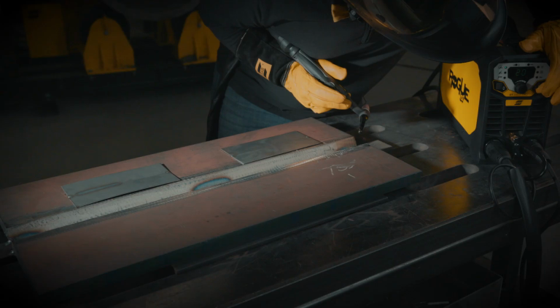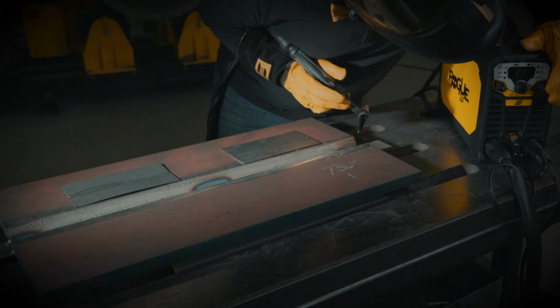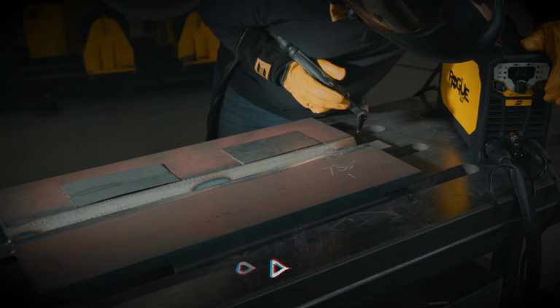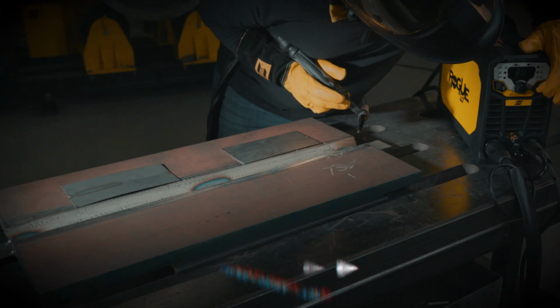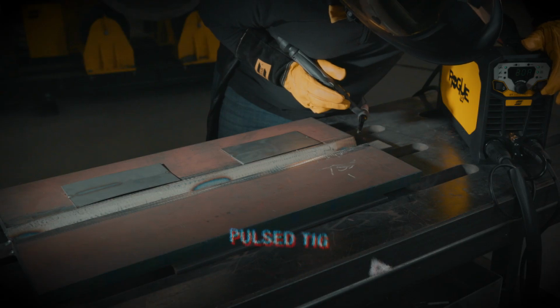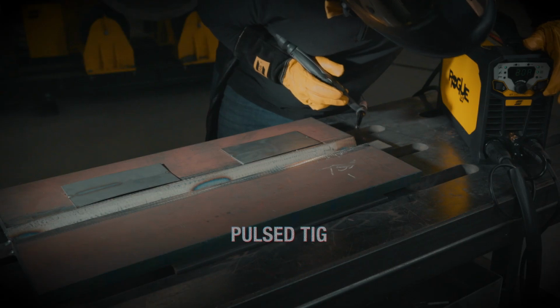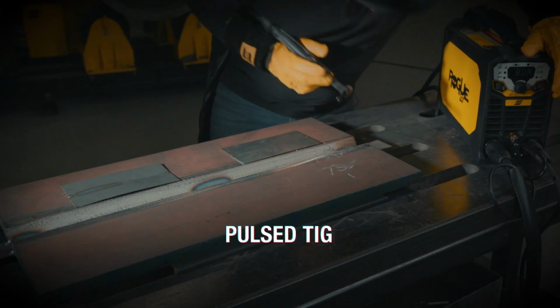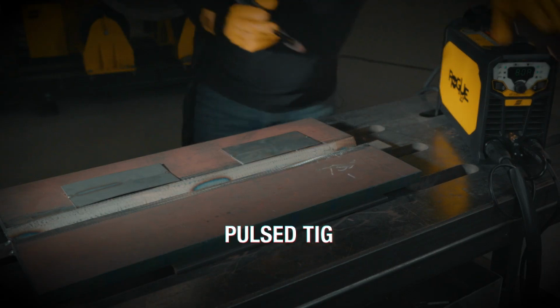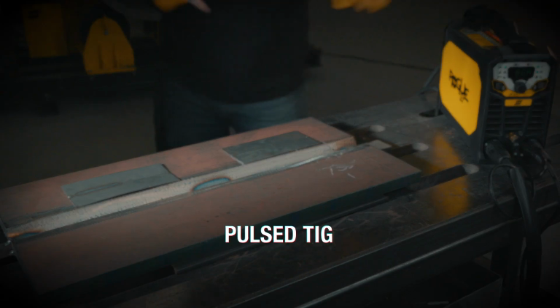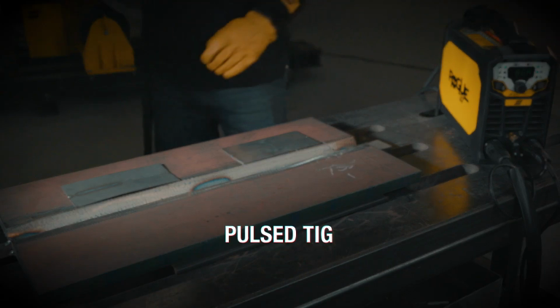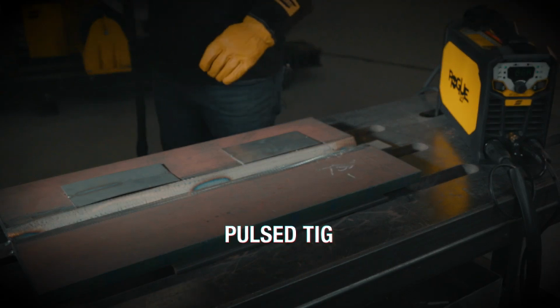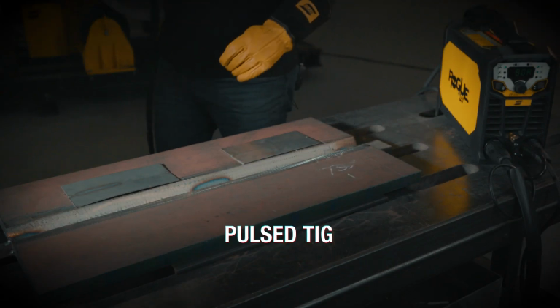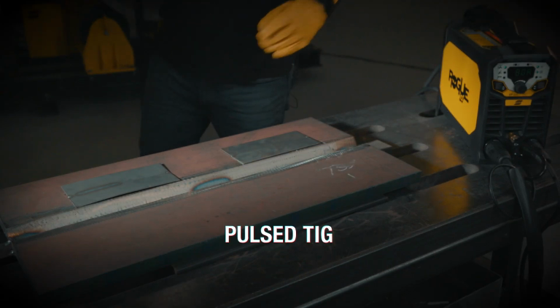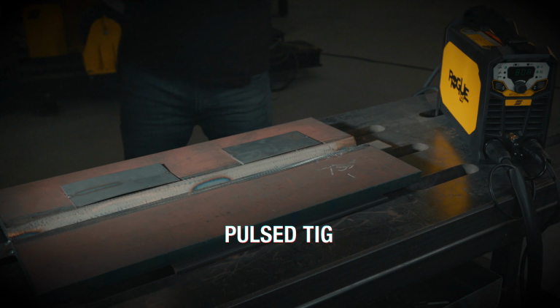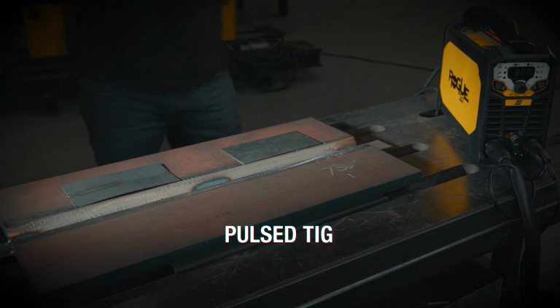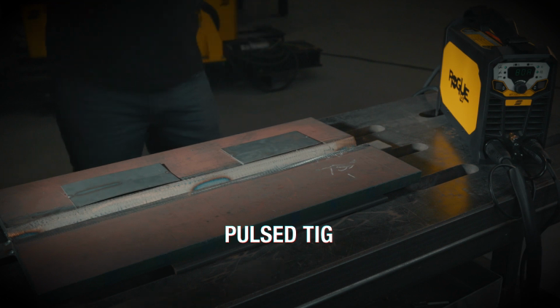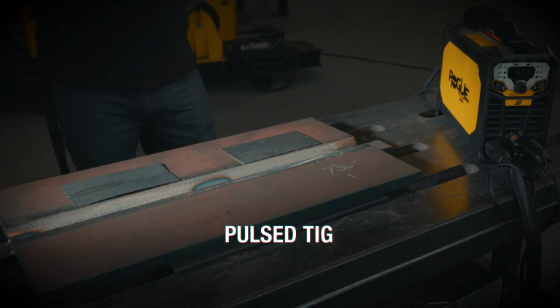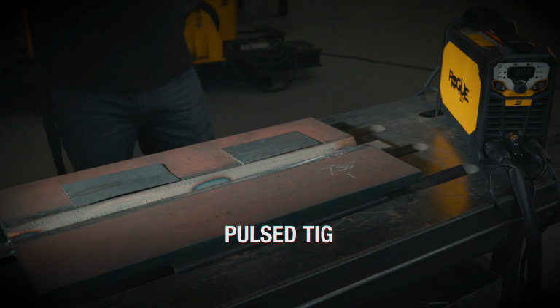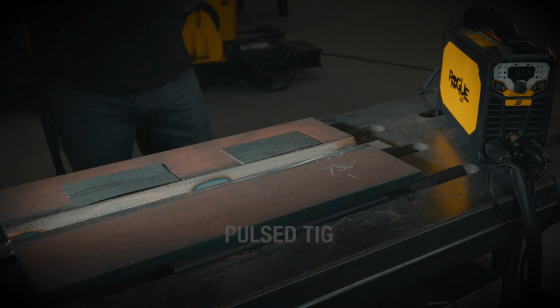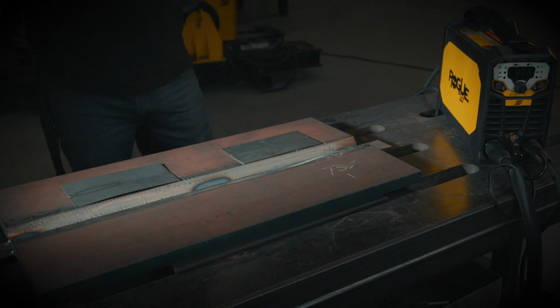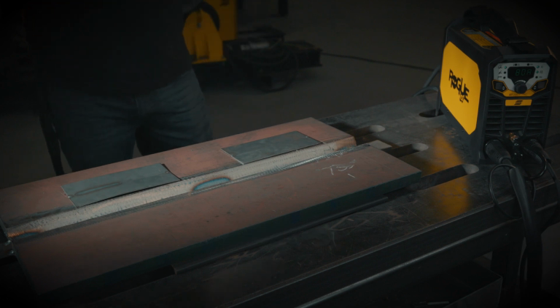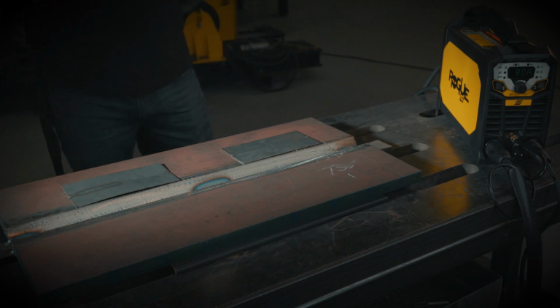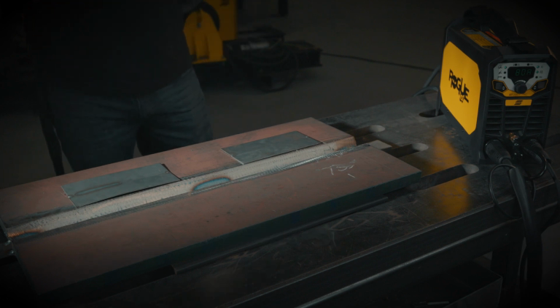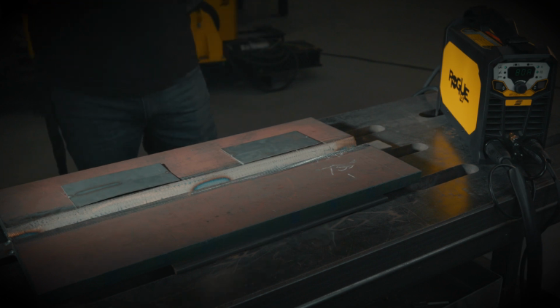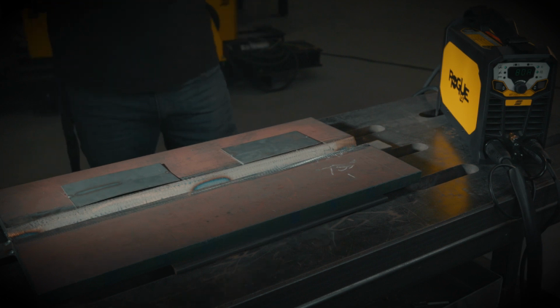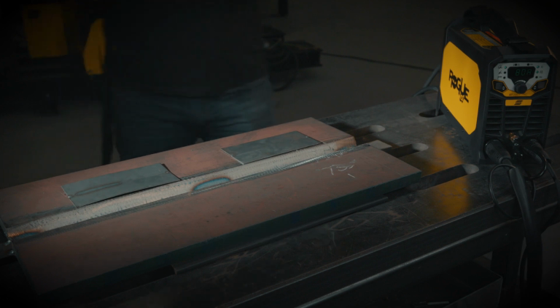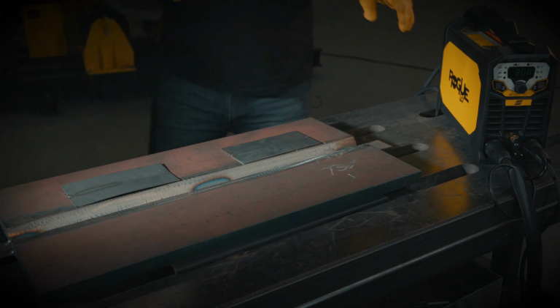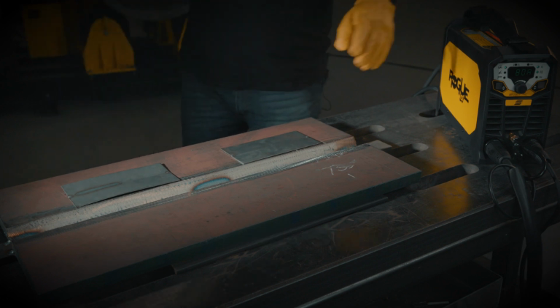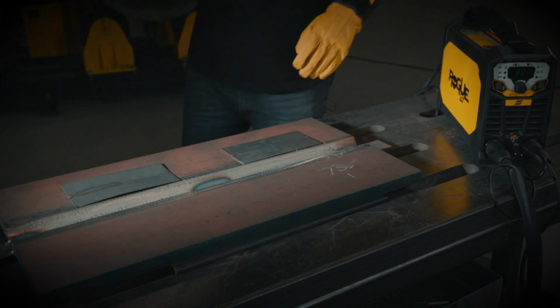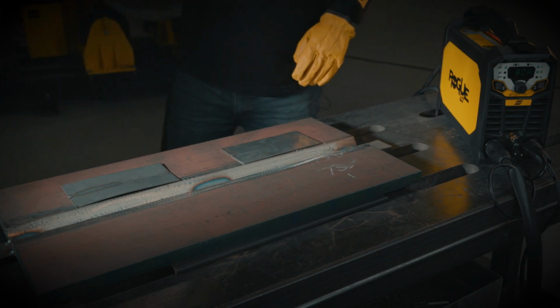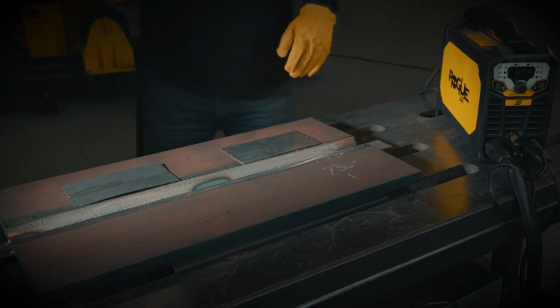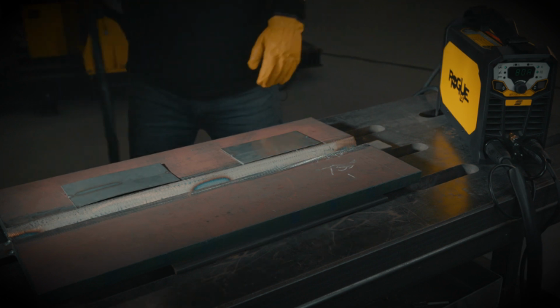Now this one's going to be the pulse, running roughly the same peak max current. This one's going to be two pulses per second.